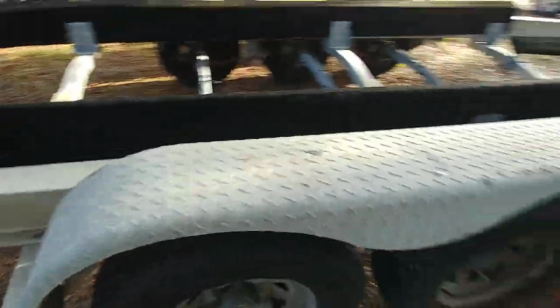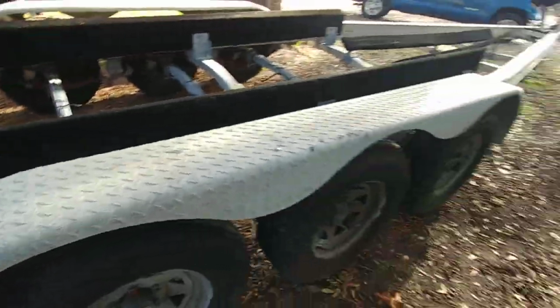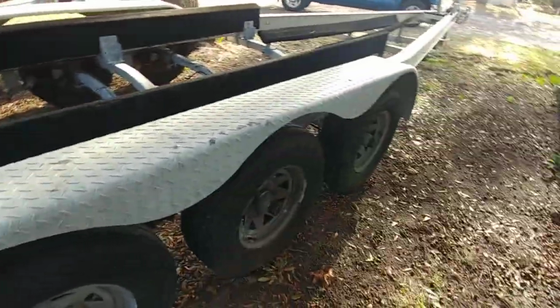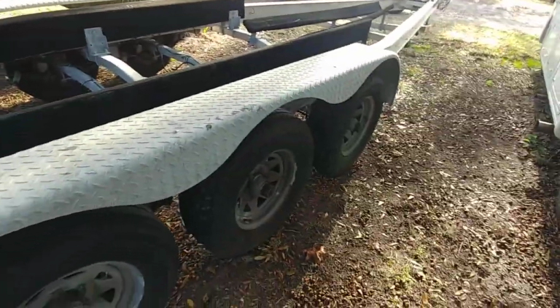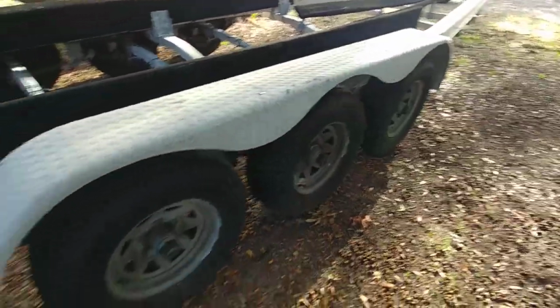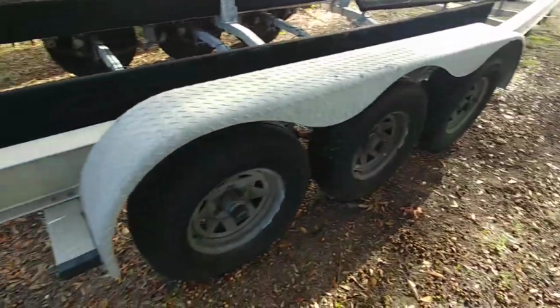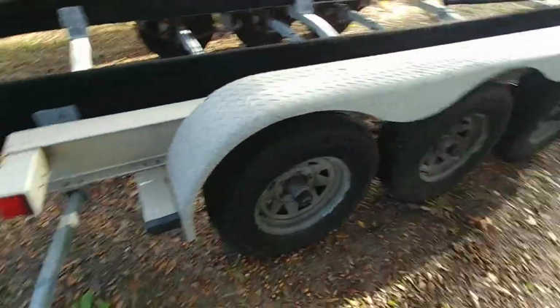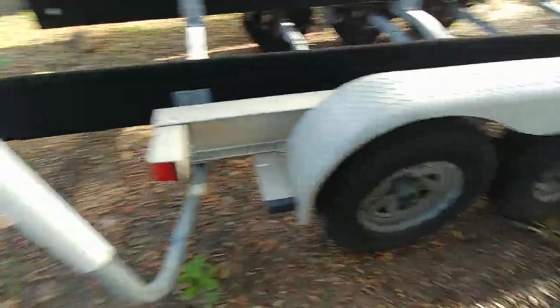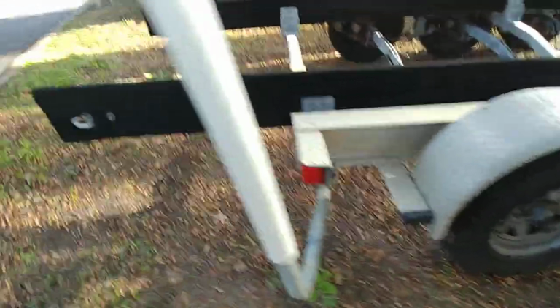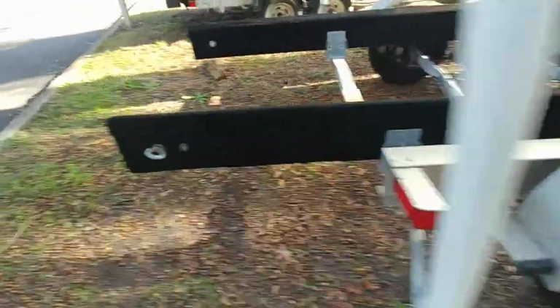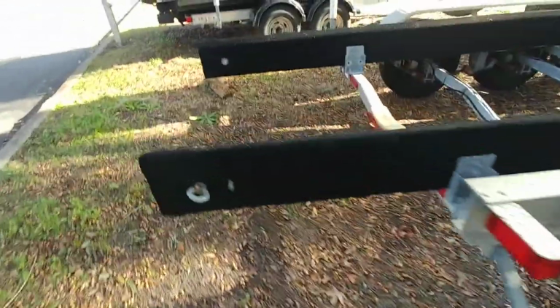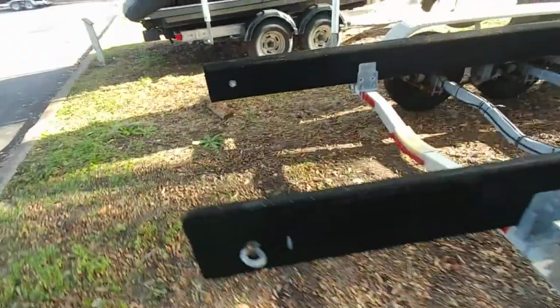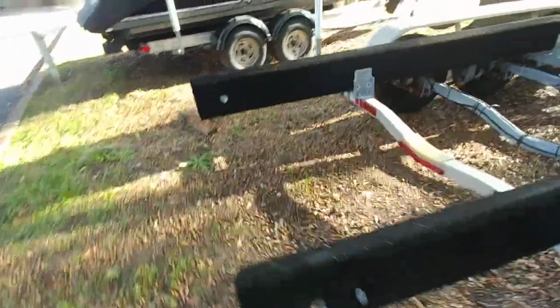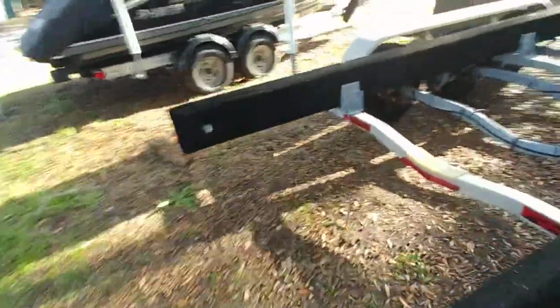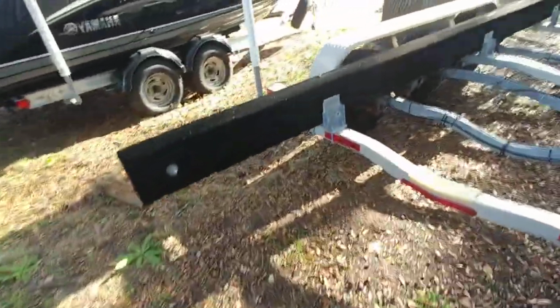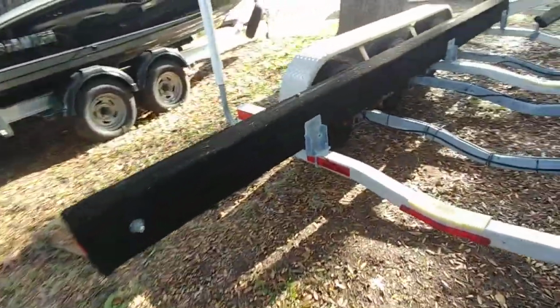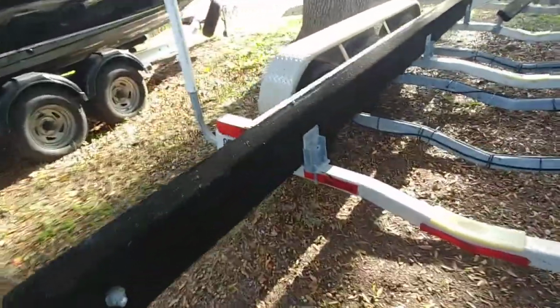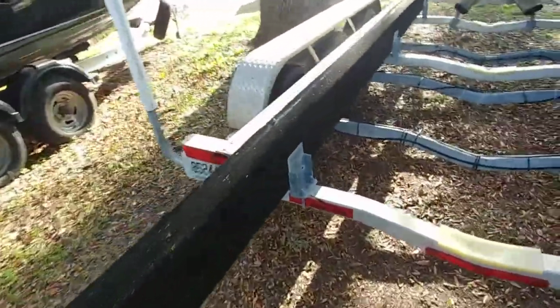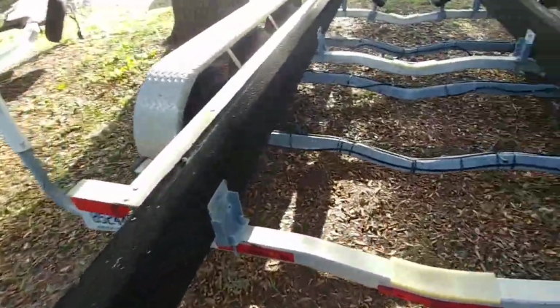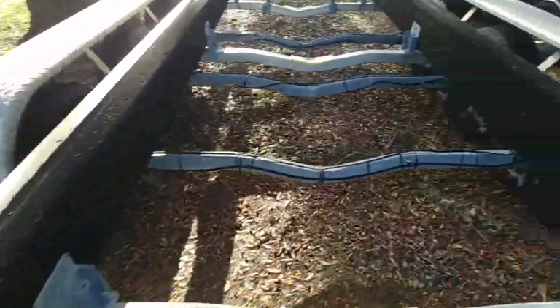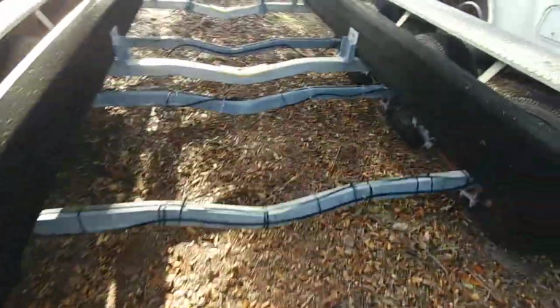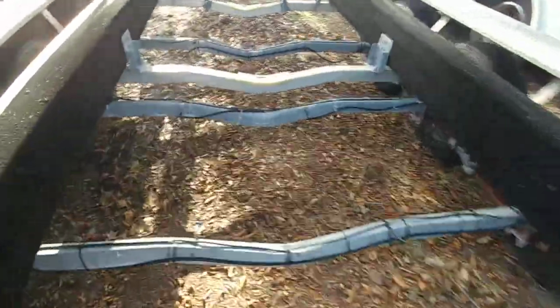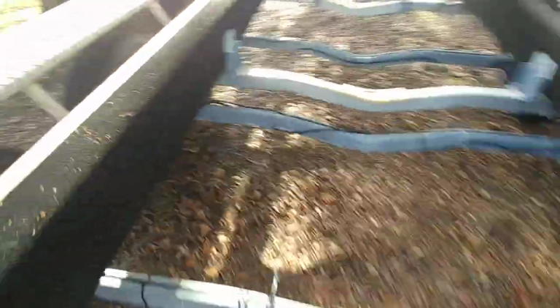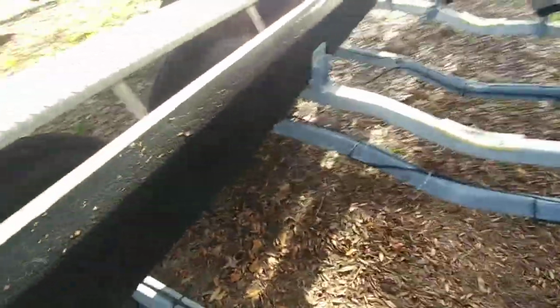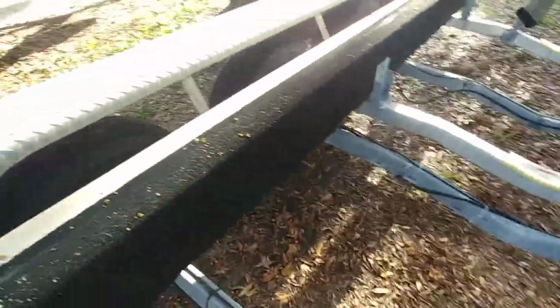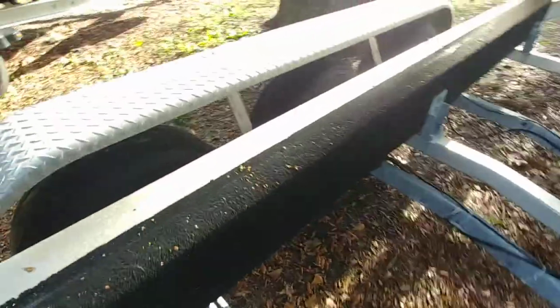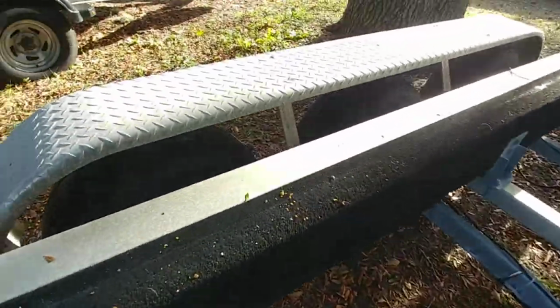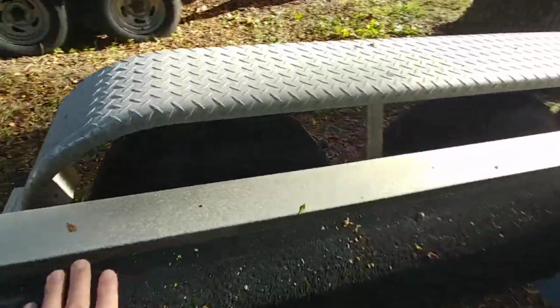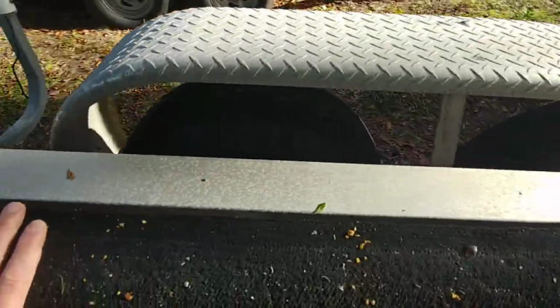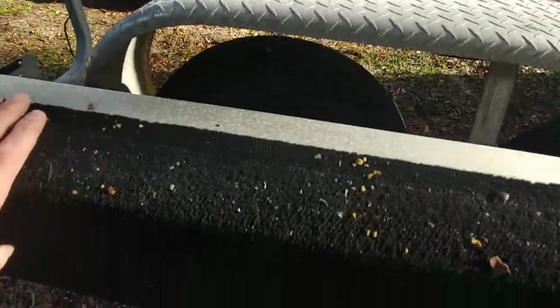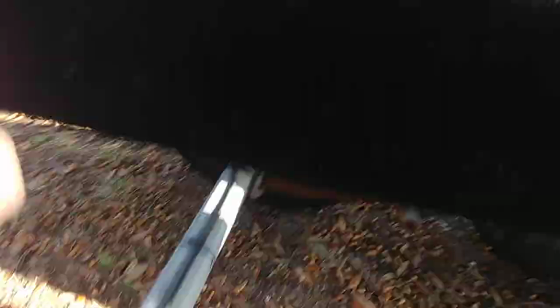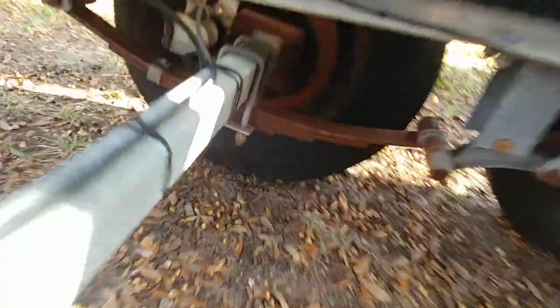I don't really have any complaints. Everything looks like it's been very well kept and serviced. Bunks are in nice shape. It is a spring axle trailer. She is Kentucky registered with a Kentucky plate.